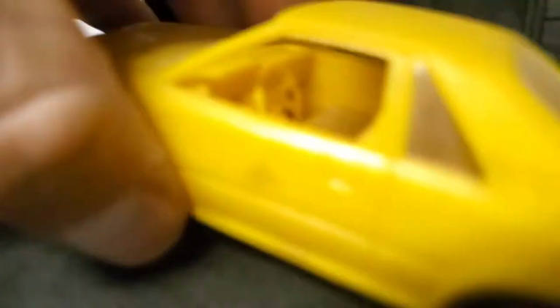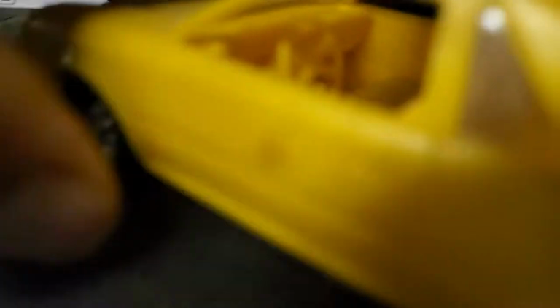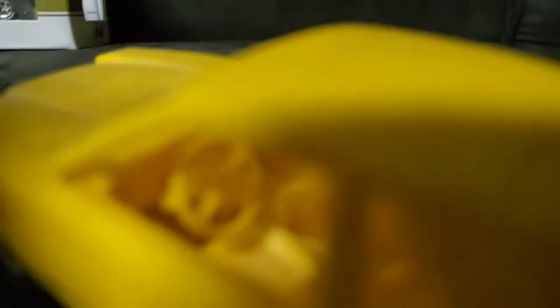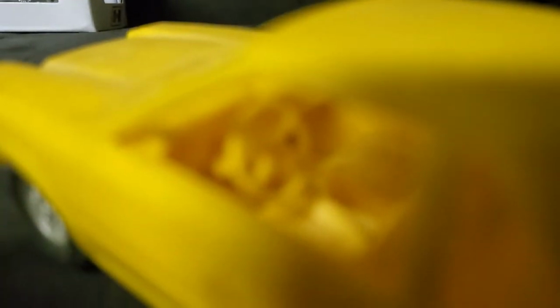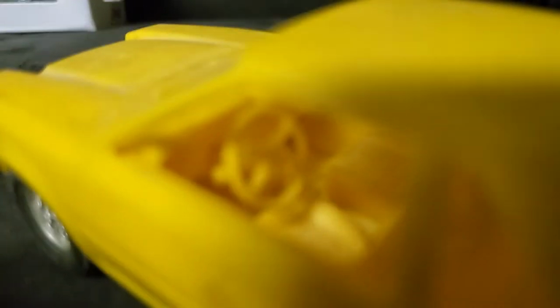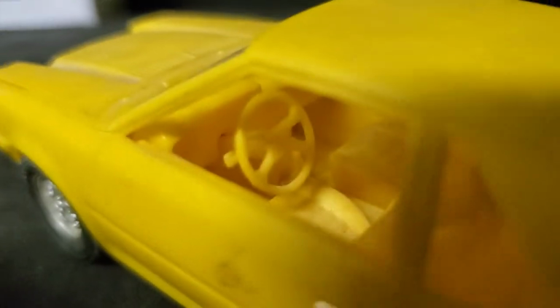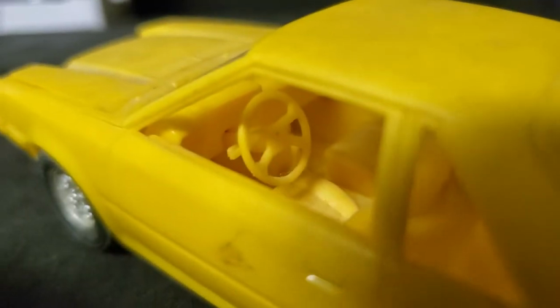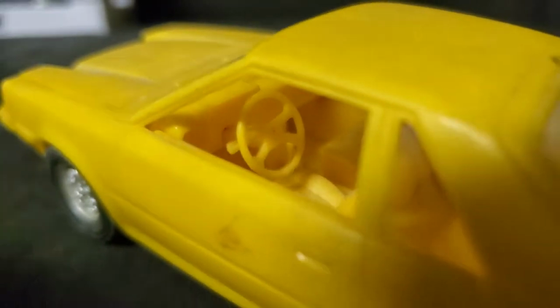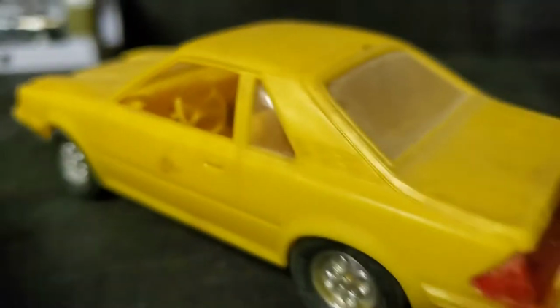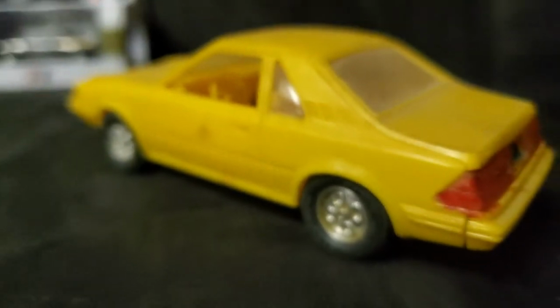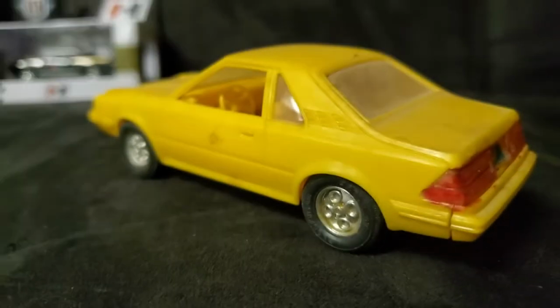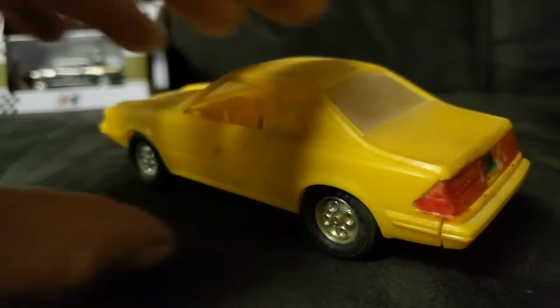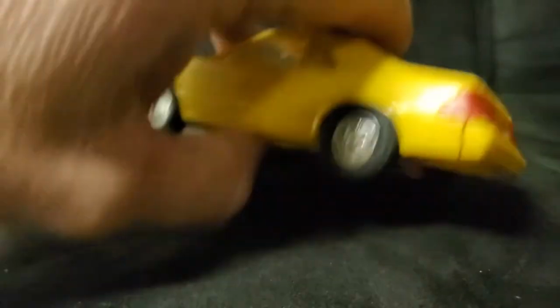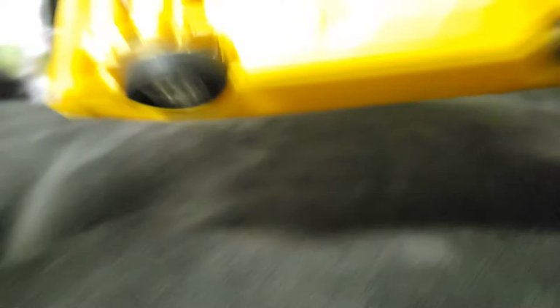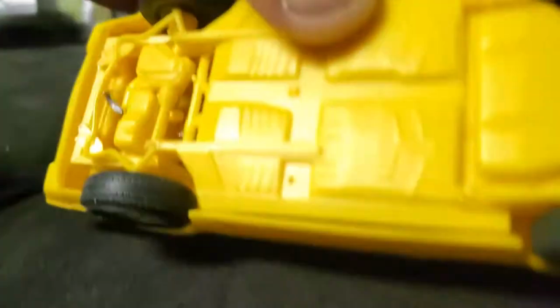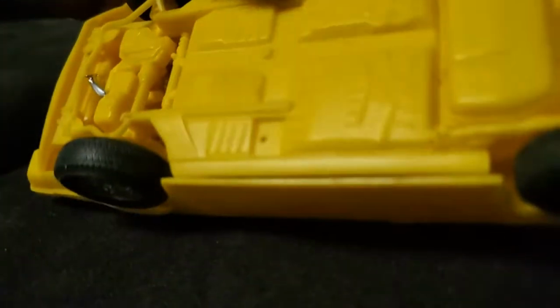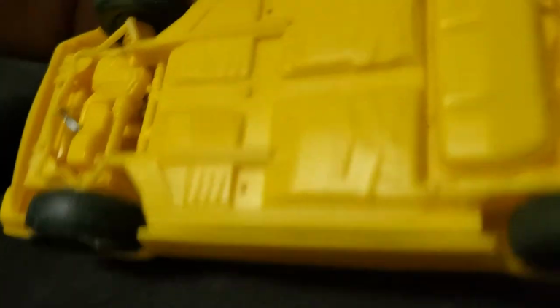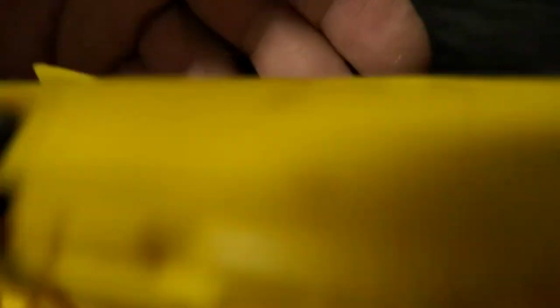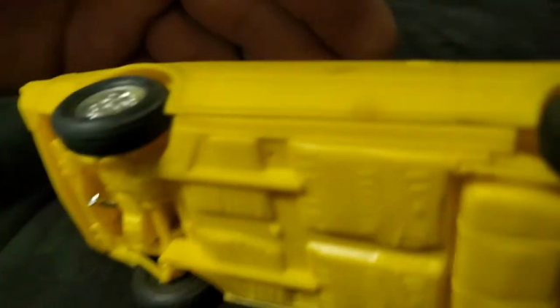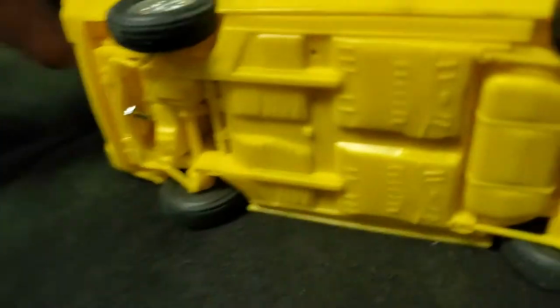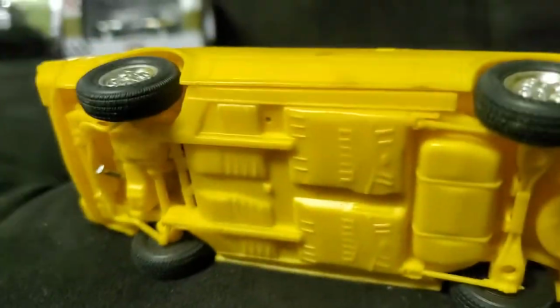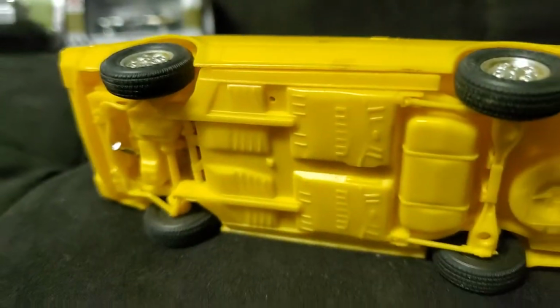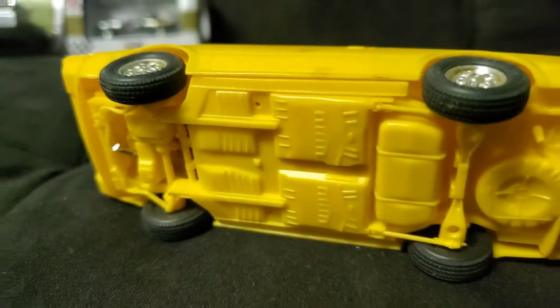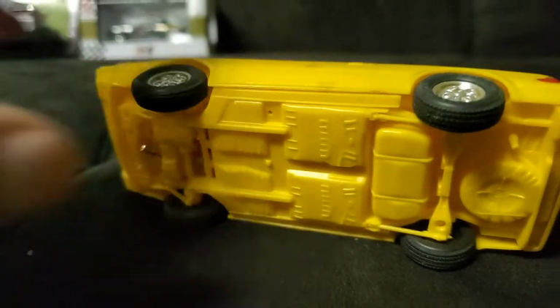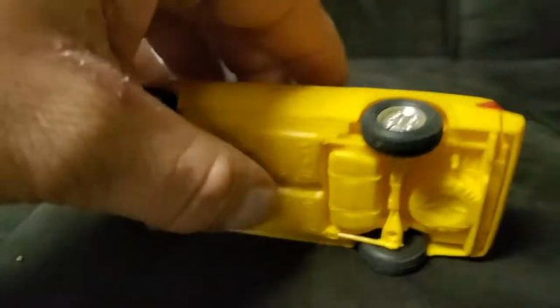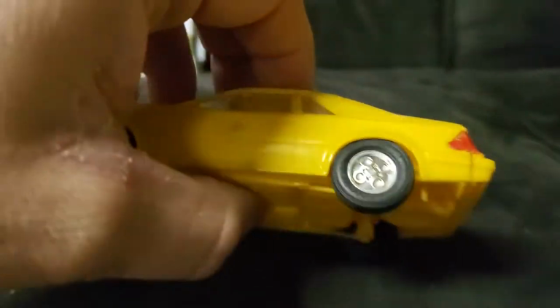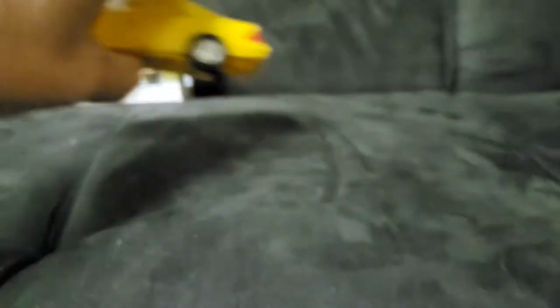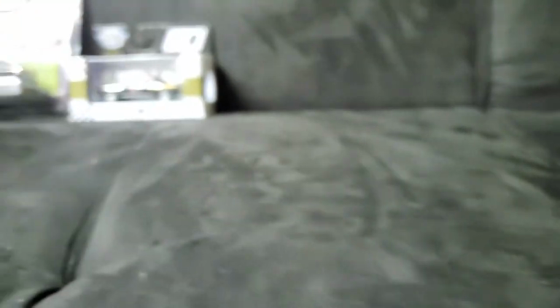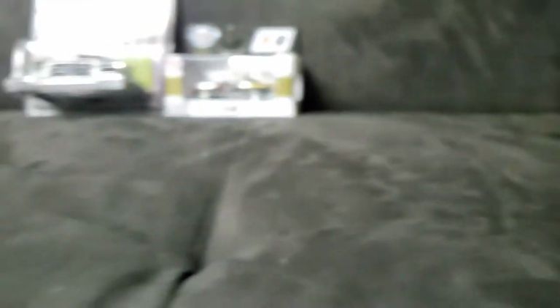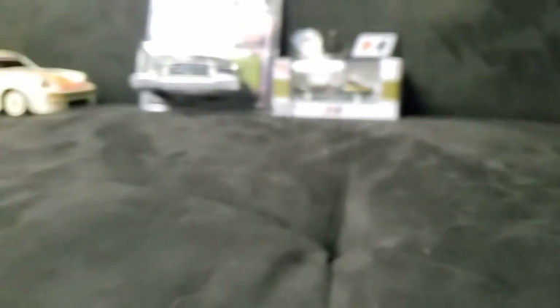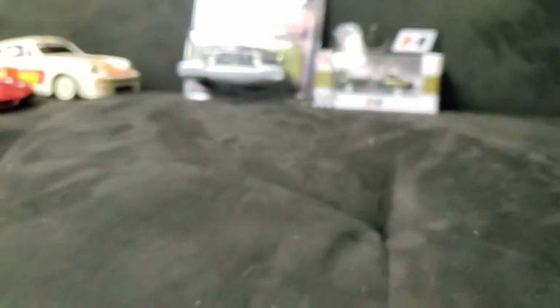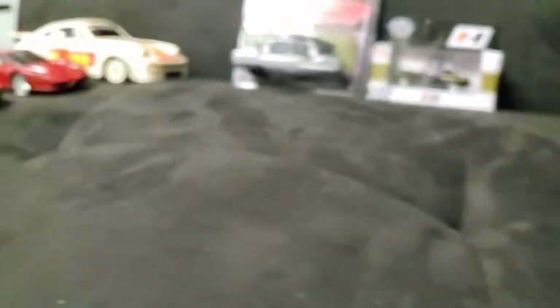The detail on this is pretty cool. I think it's about 1-to-30 scale, something like that. Alright, let's set that aside.